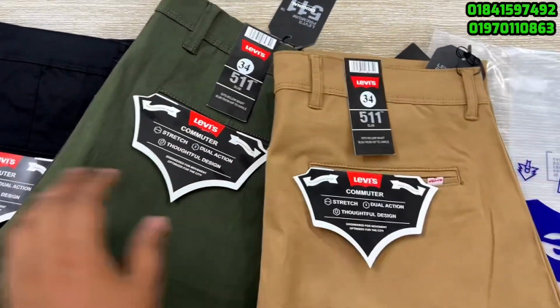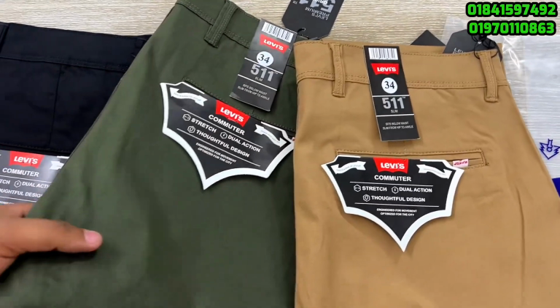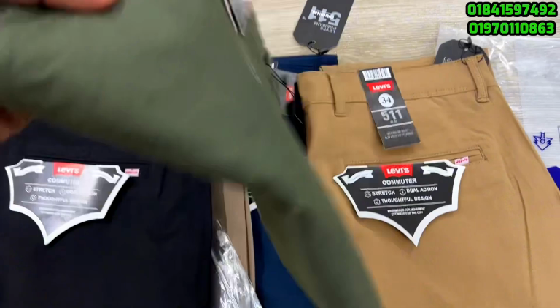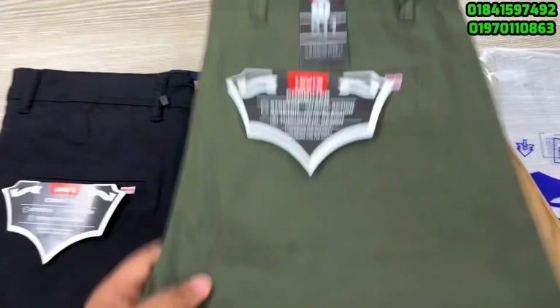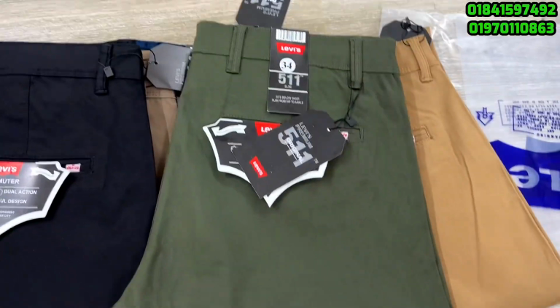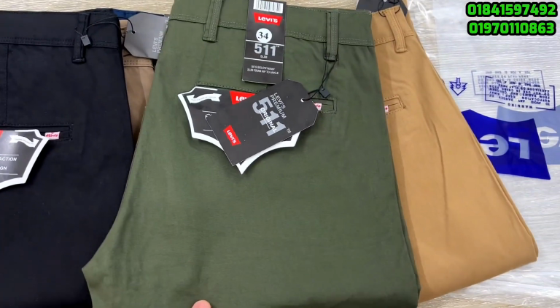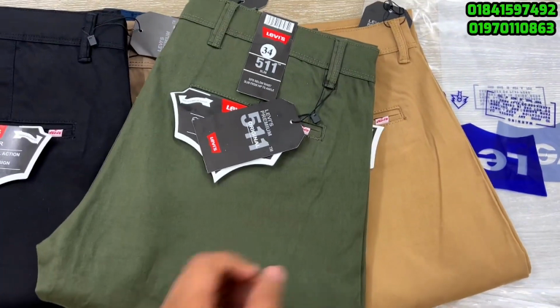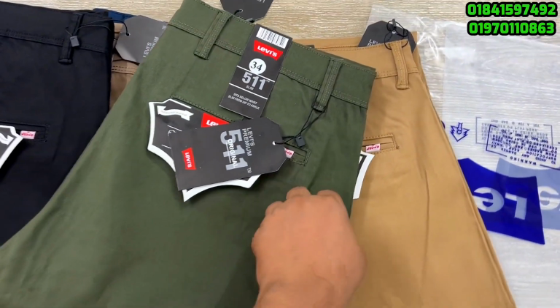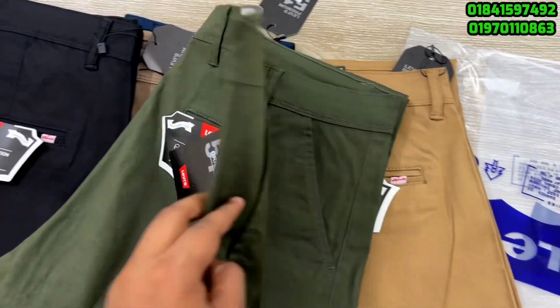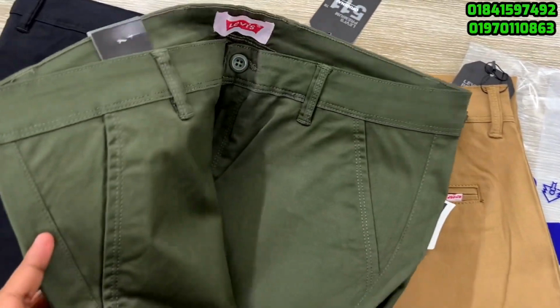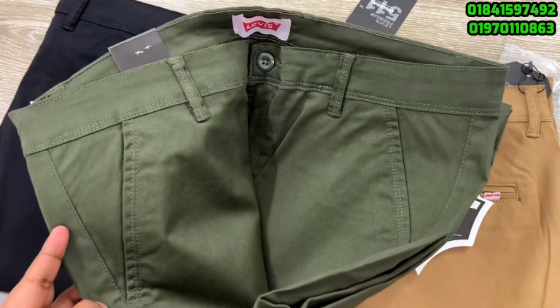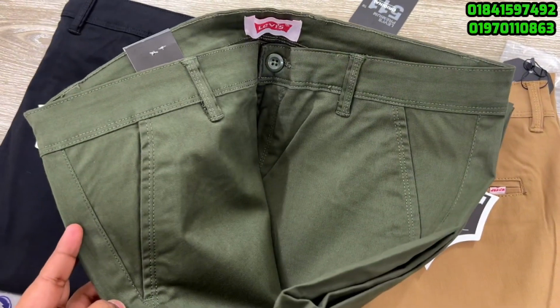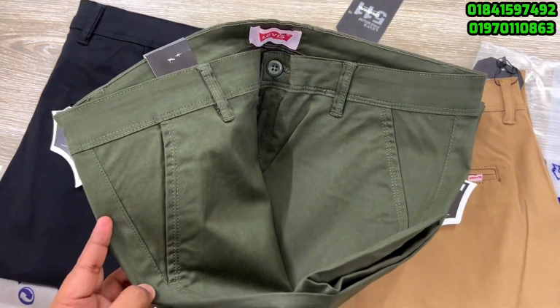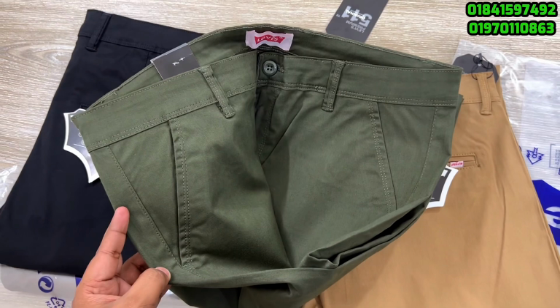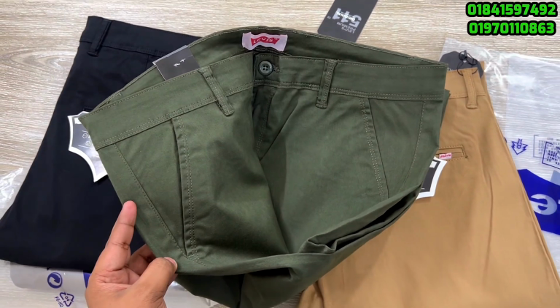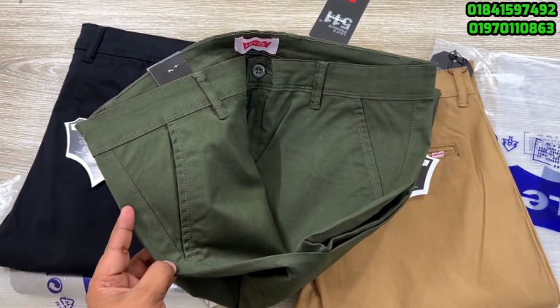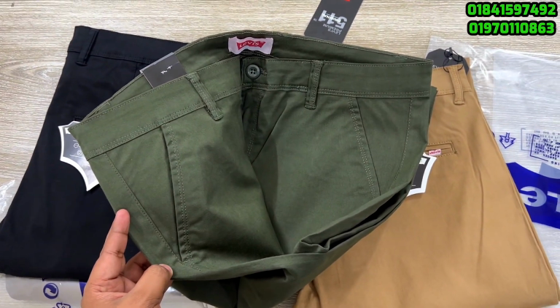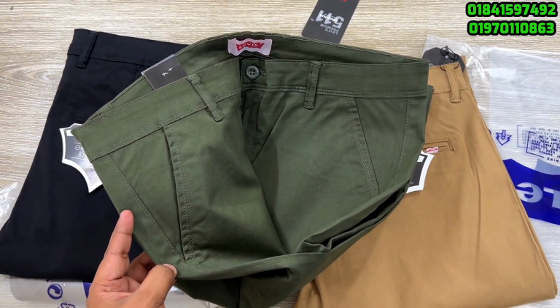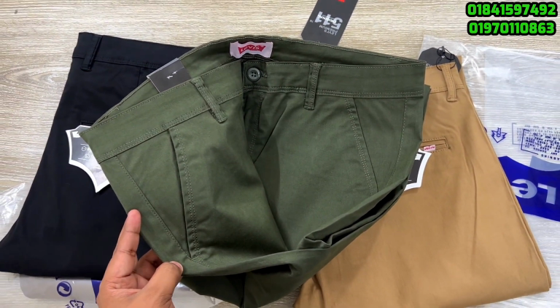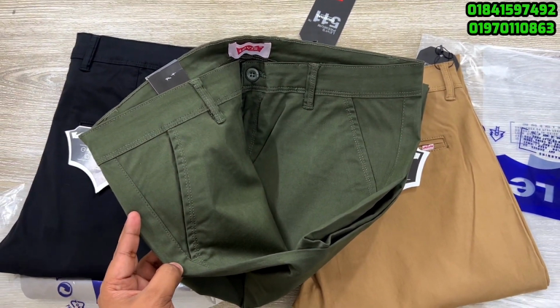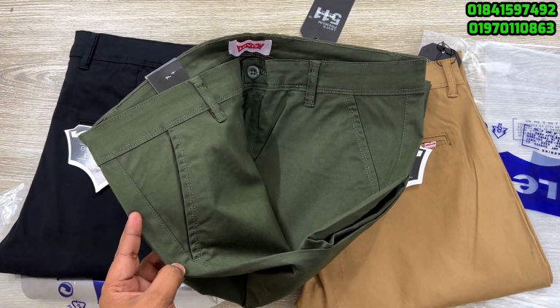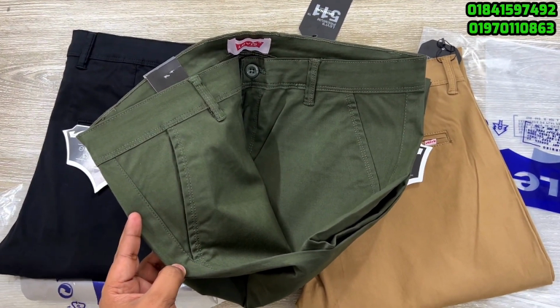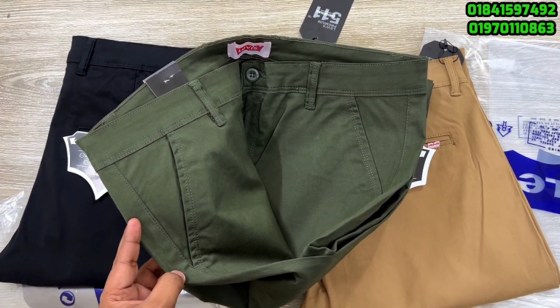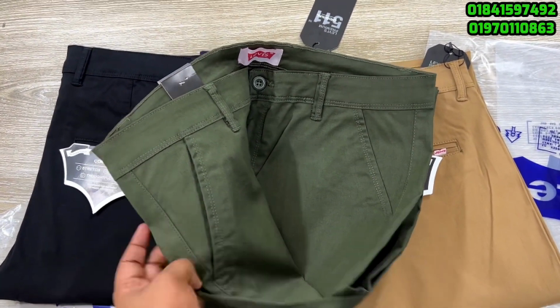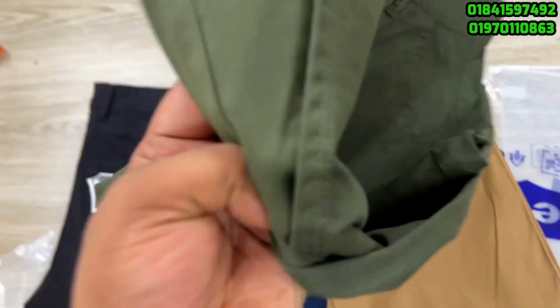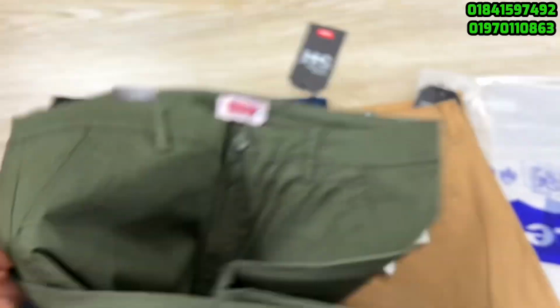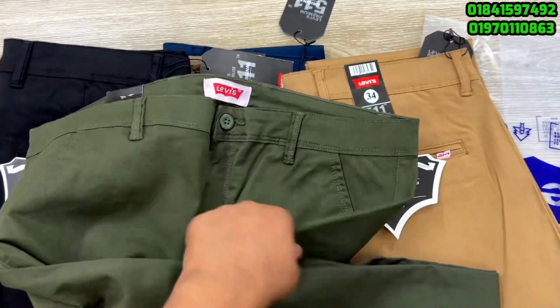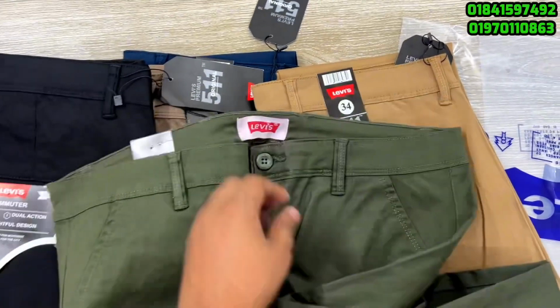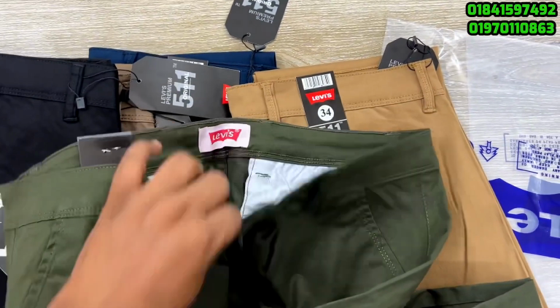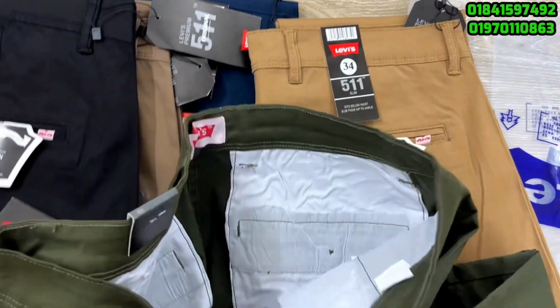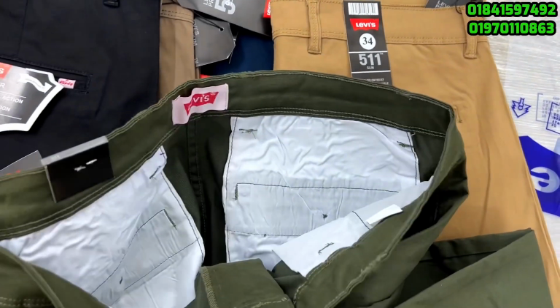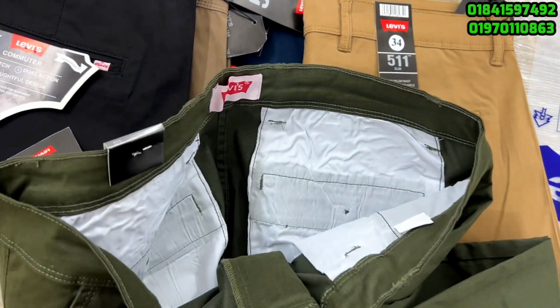If you want to see this, you can see this. This is the picture of the product. If you want to see the picture, you can see the price — this is the fixed price.